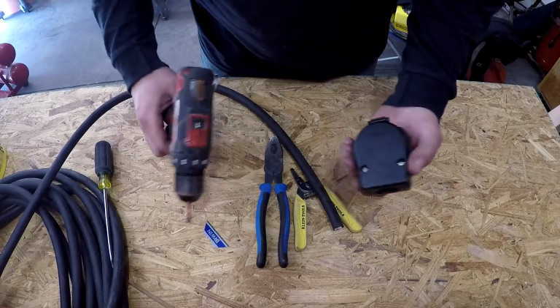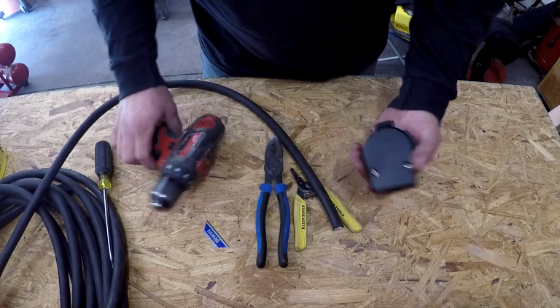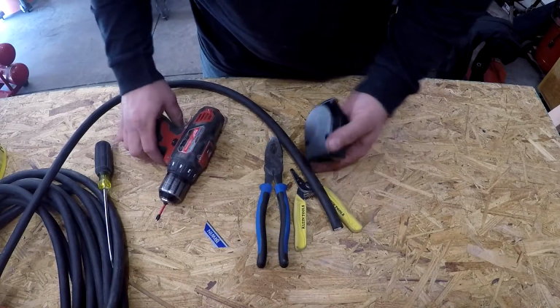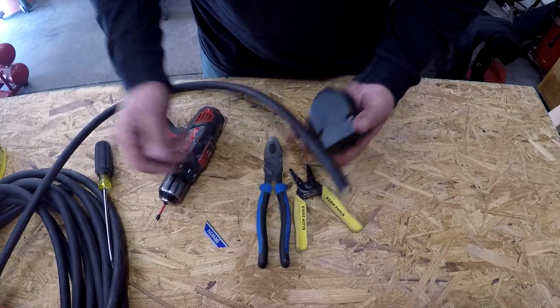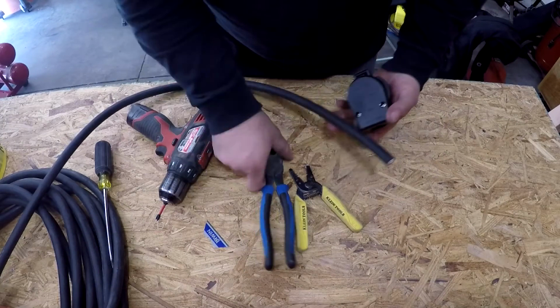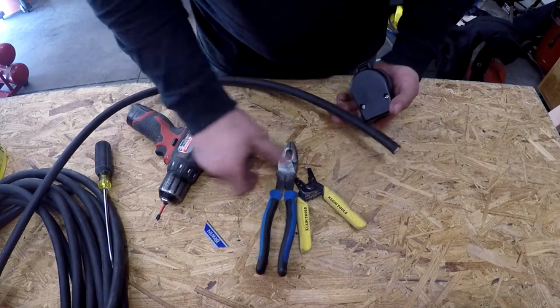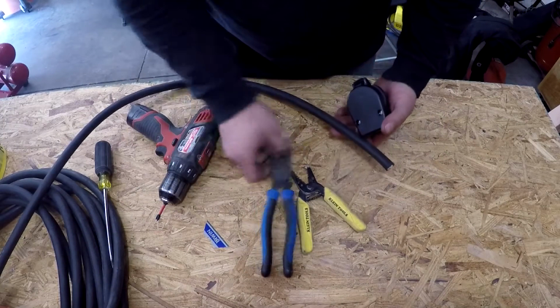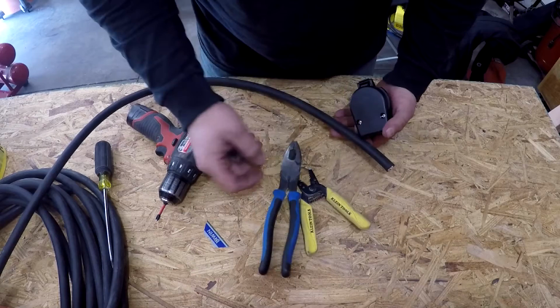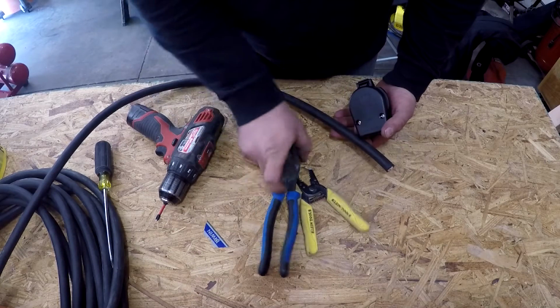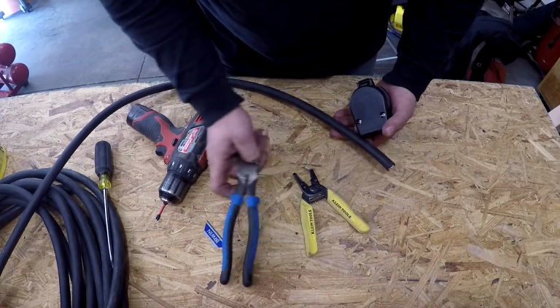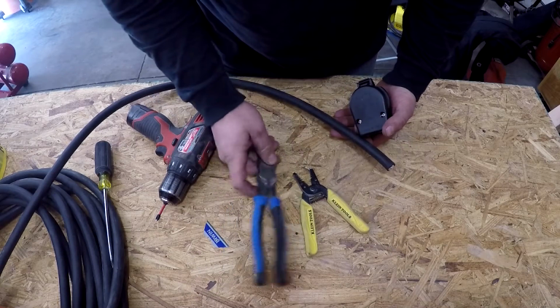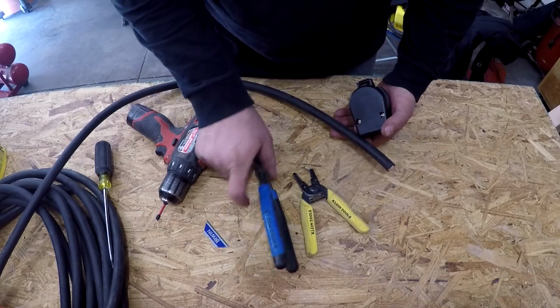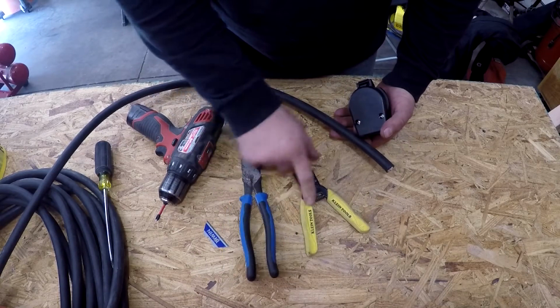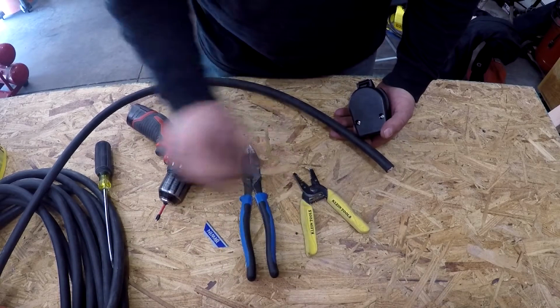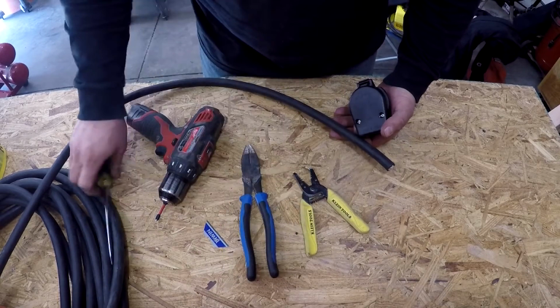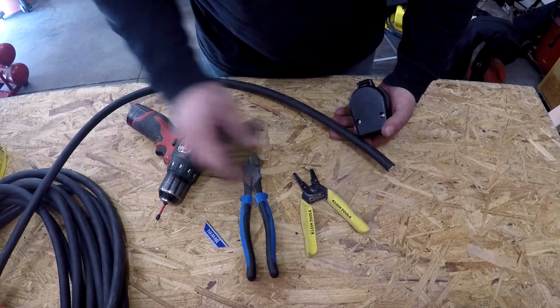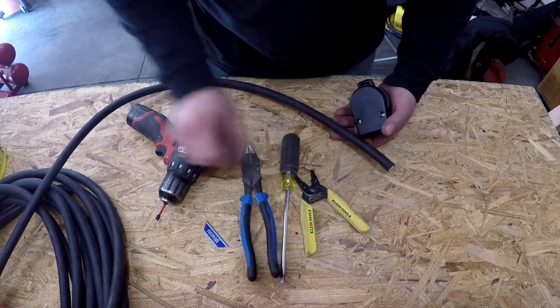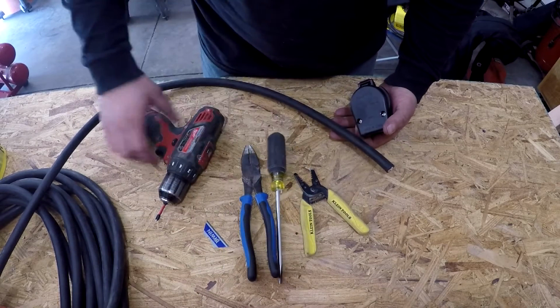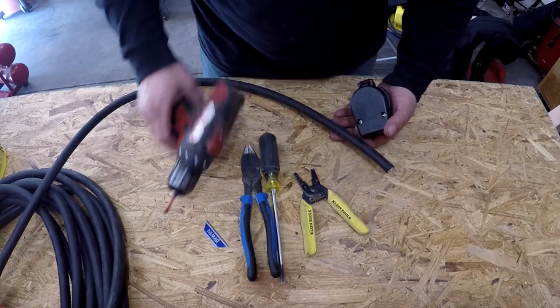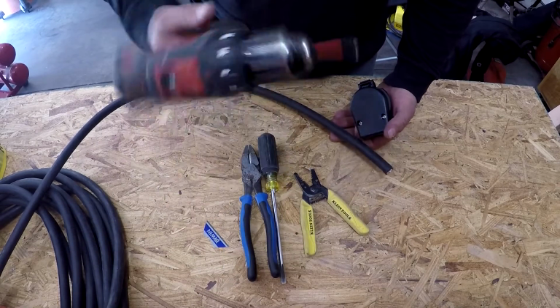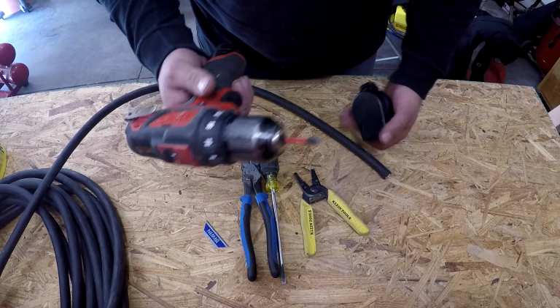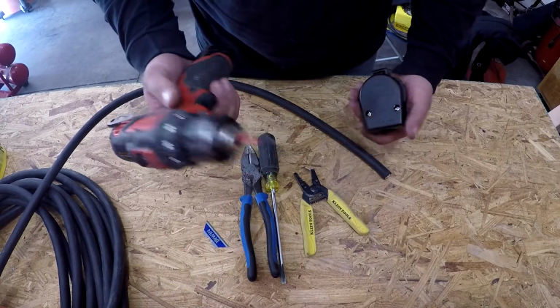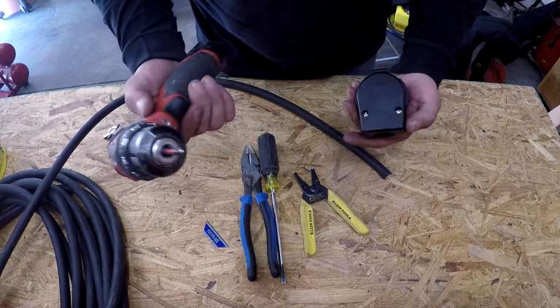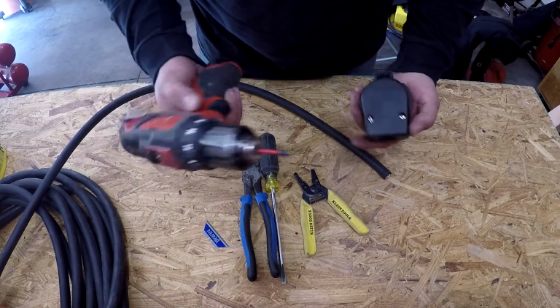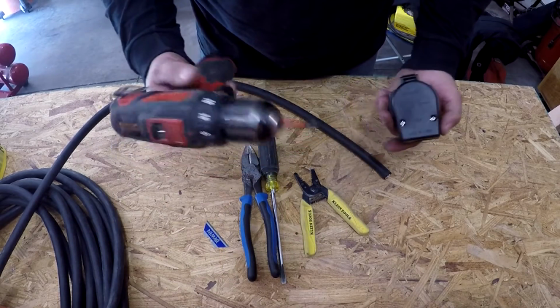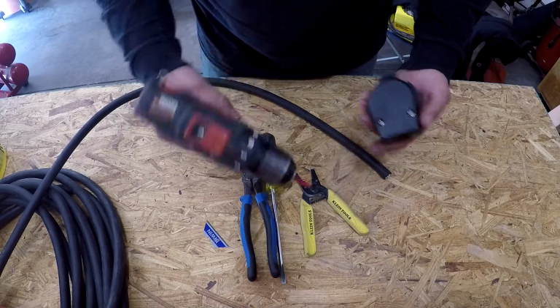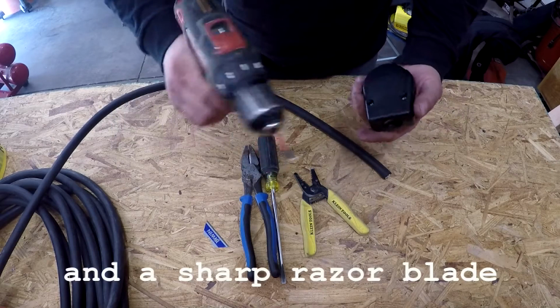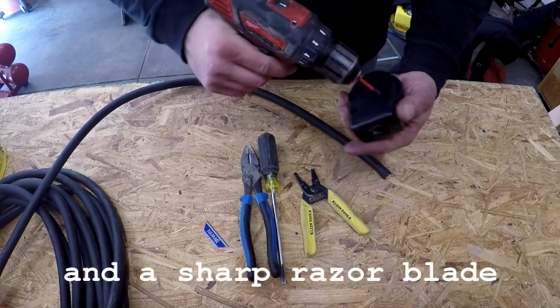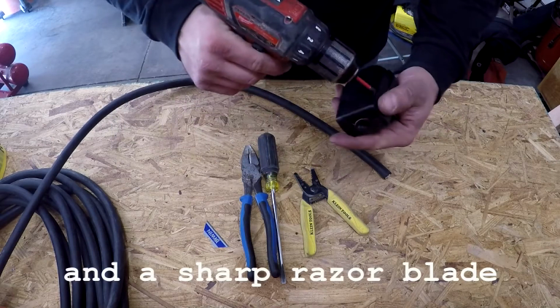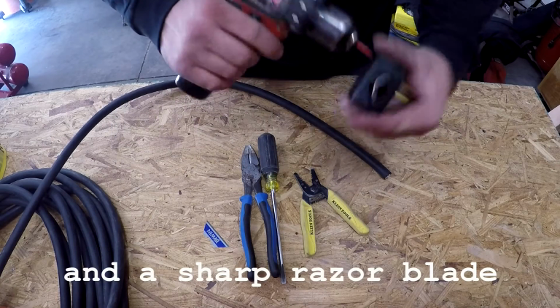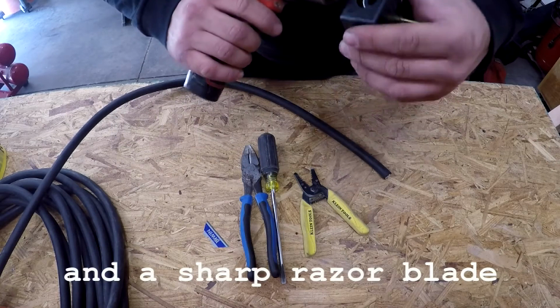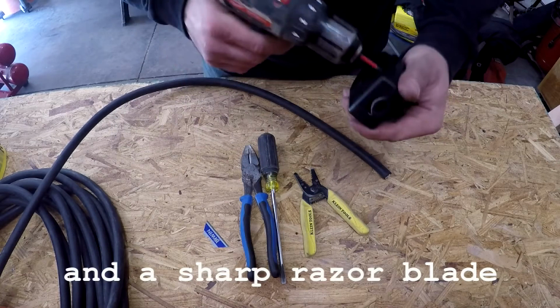The stuff you only really need: a pair of linesman's pliers, strippers, a flathead, and a Phillips screw gun. I'll just use the screw gun because it goes quick.